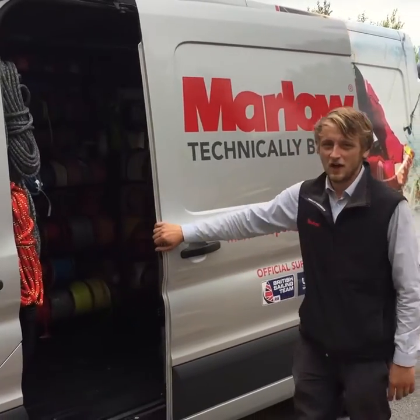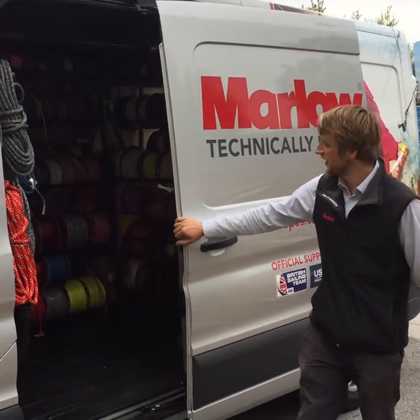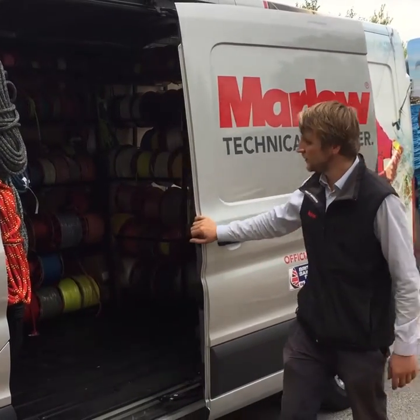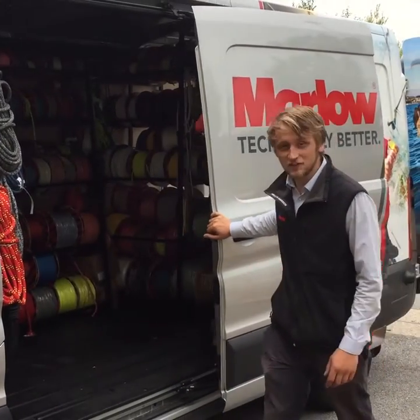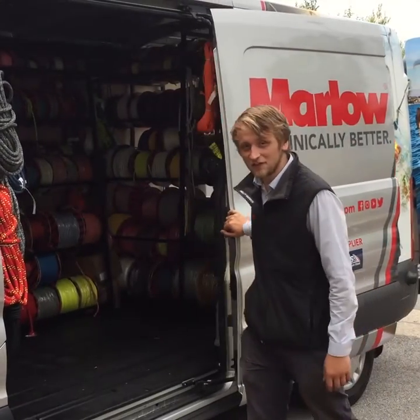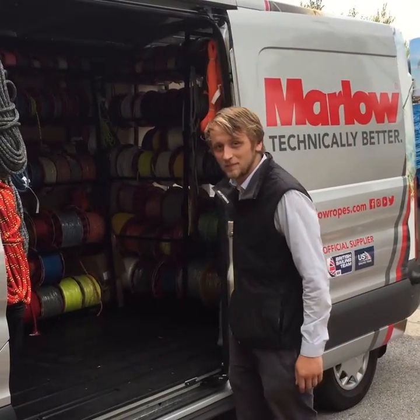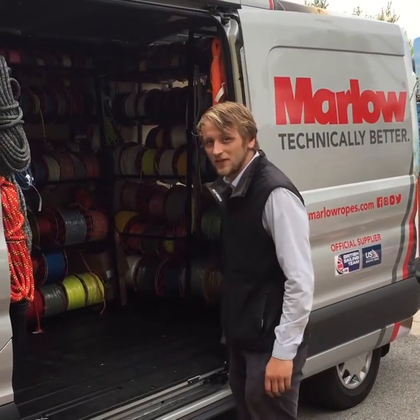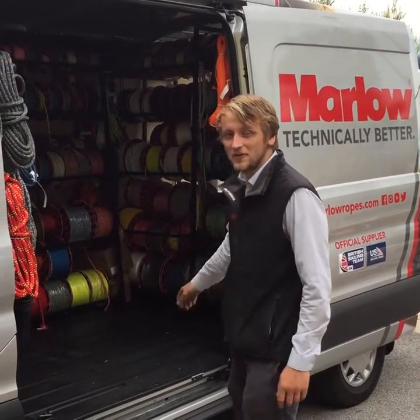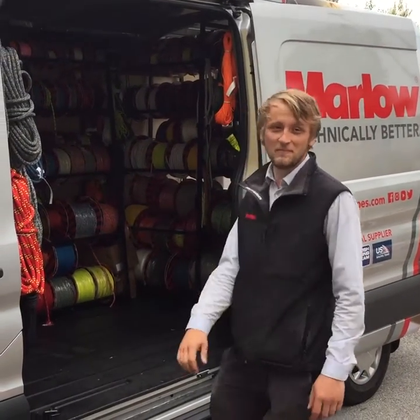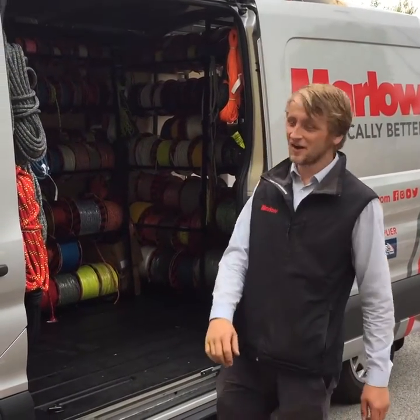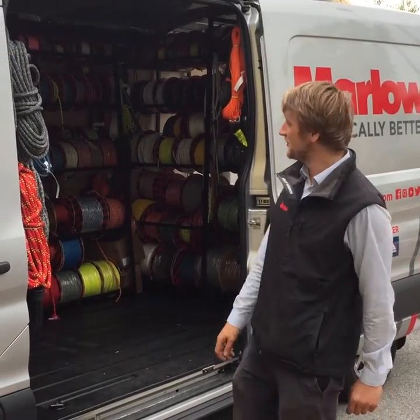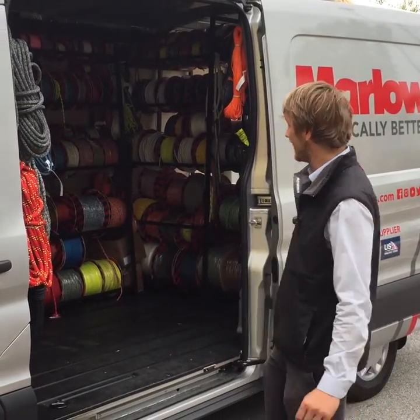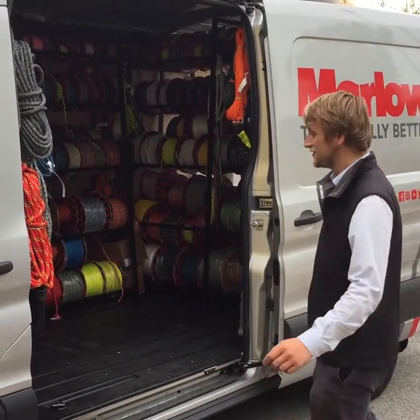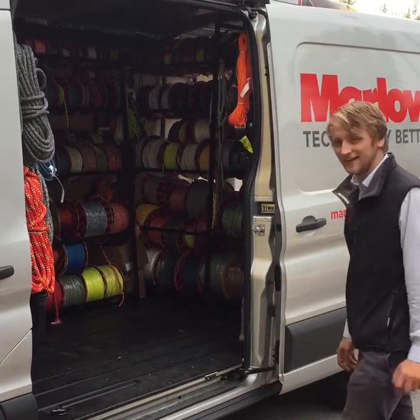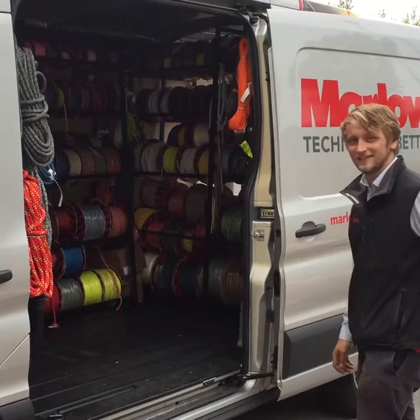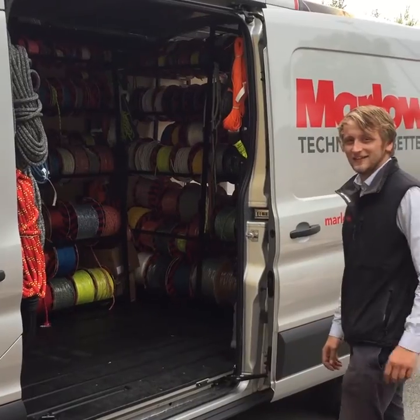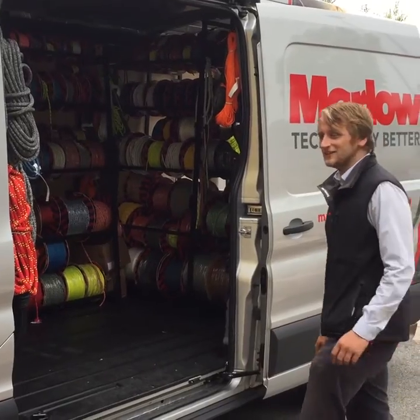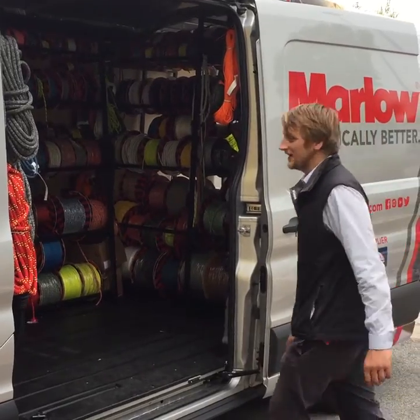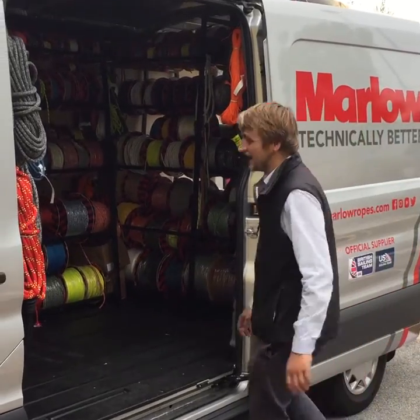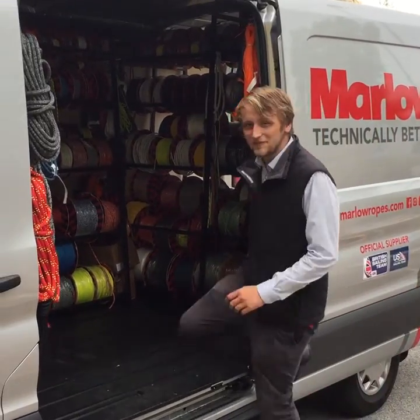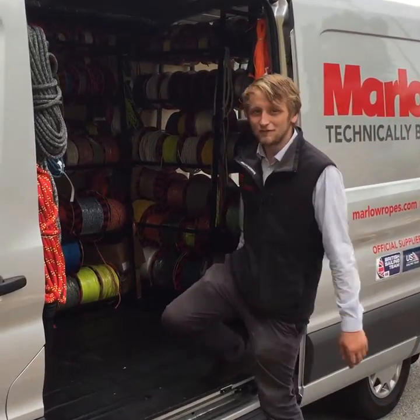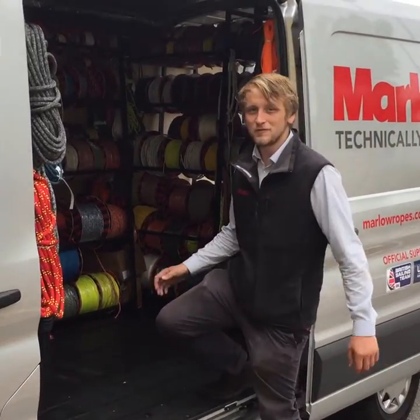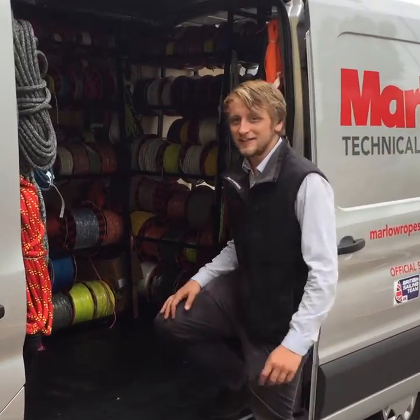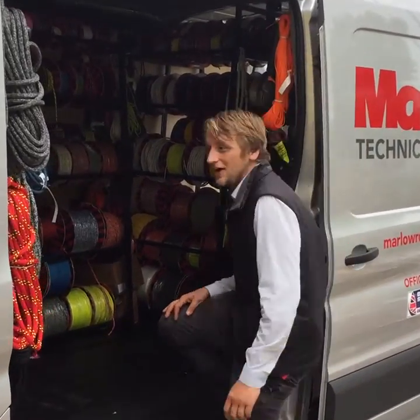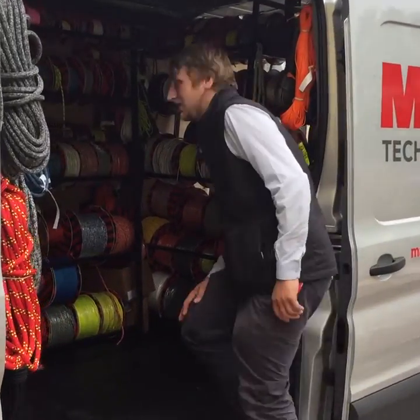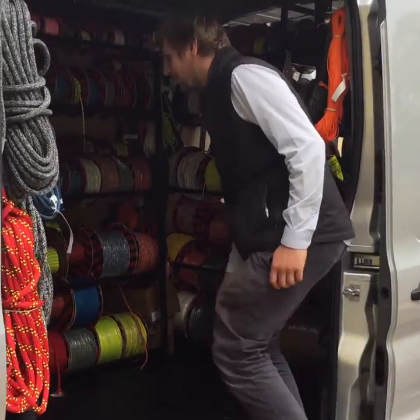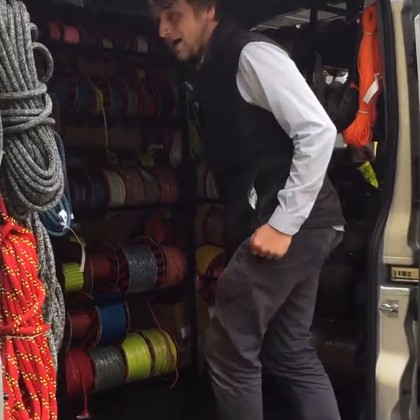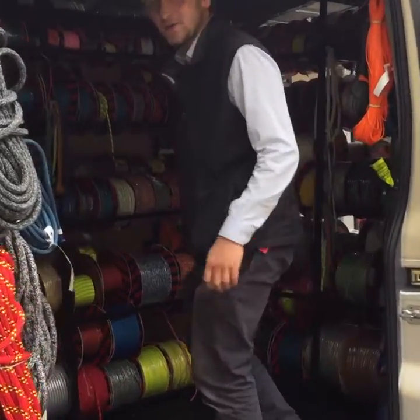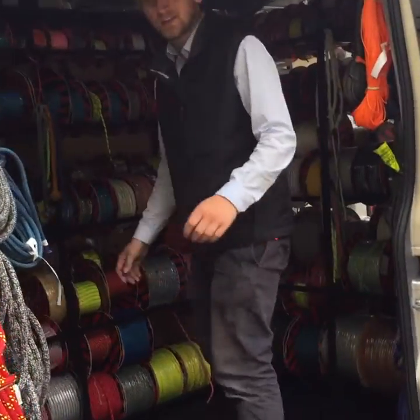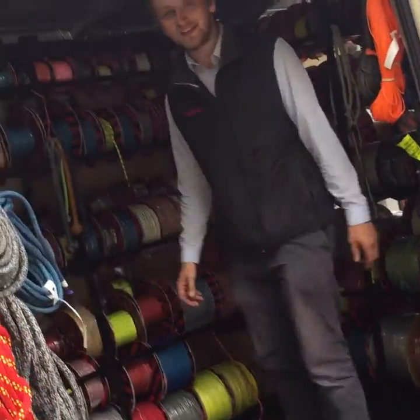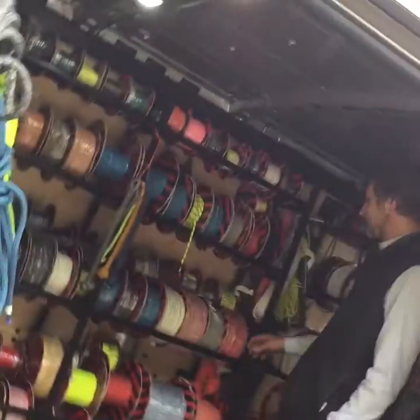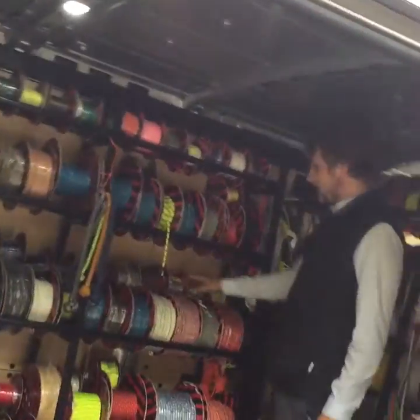We've just stocked up the new Marlowe Ropes Technical Van. Inside we've got a full range of all Marlowe's technical ropes.